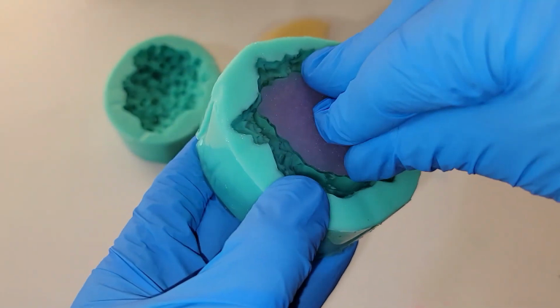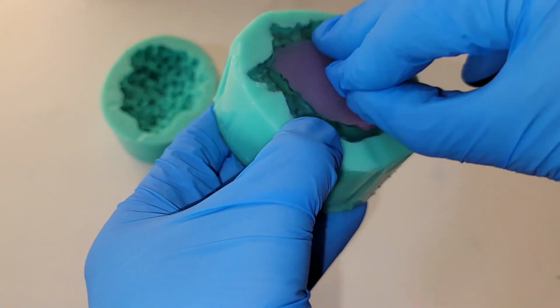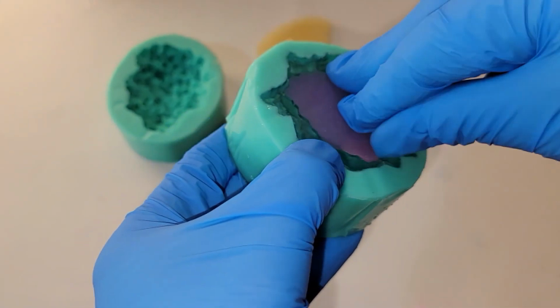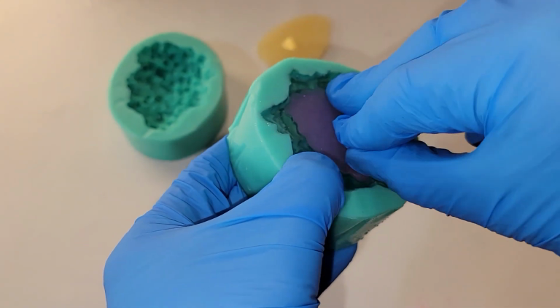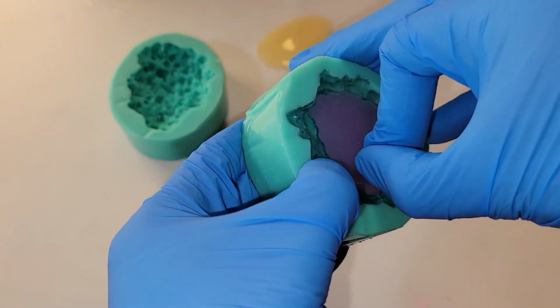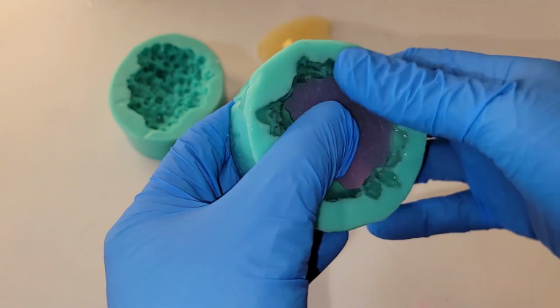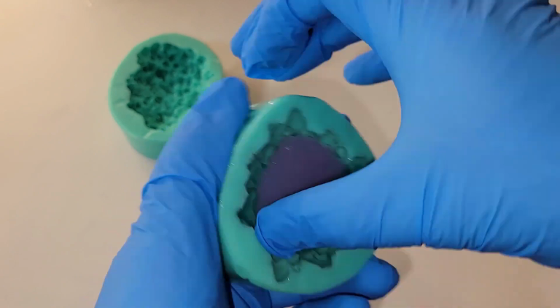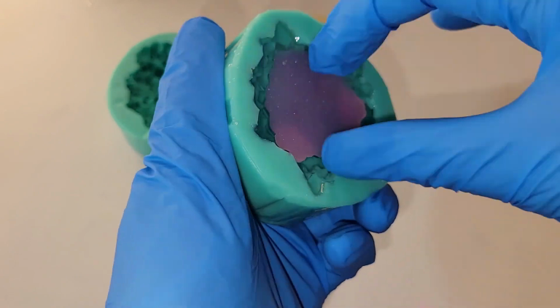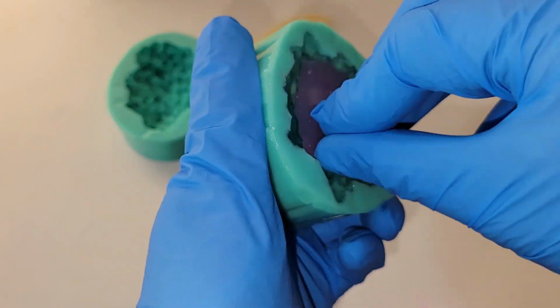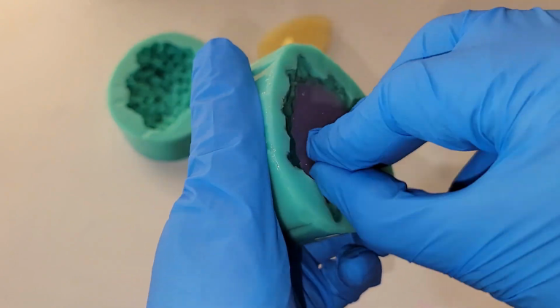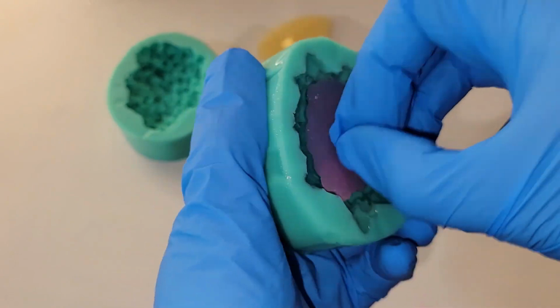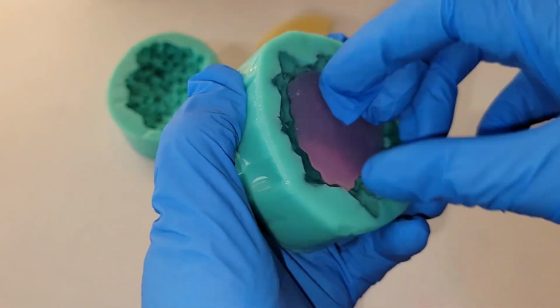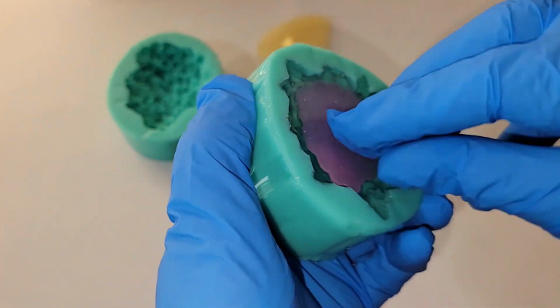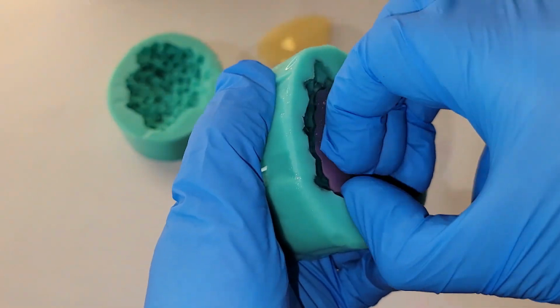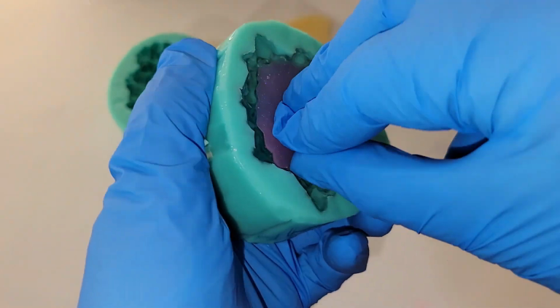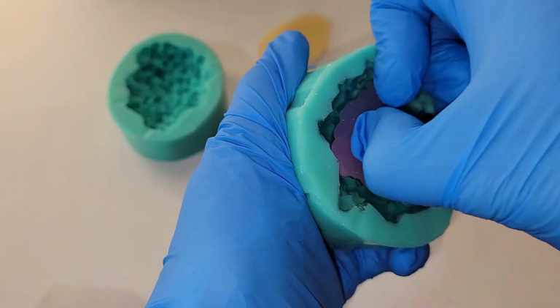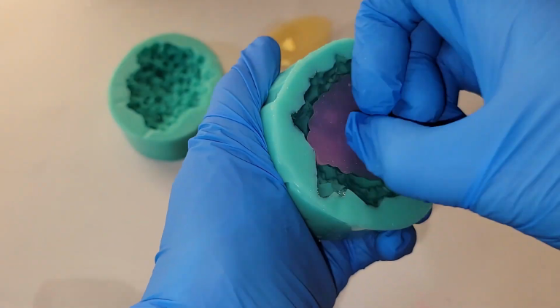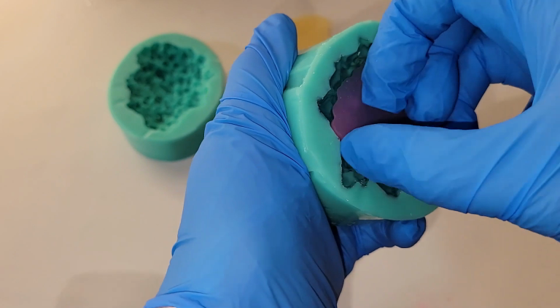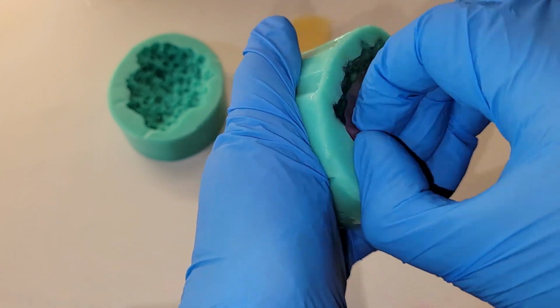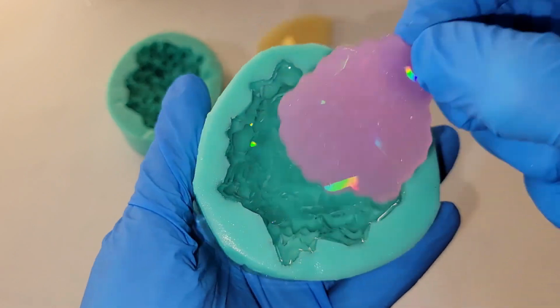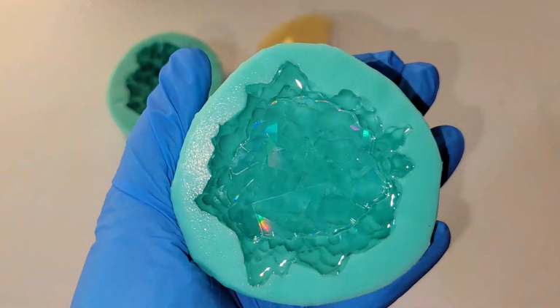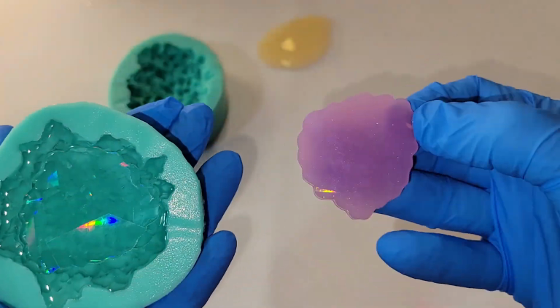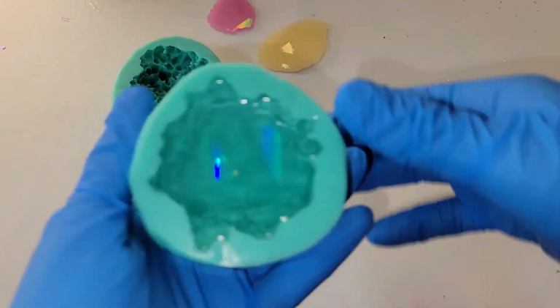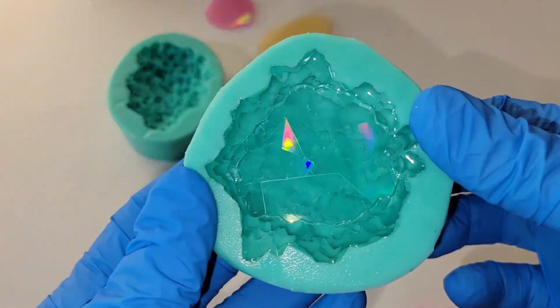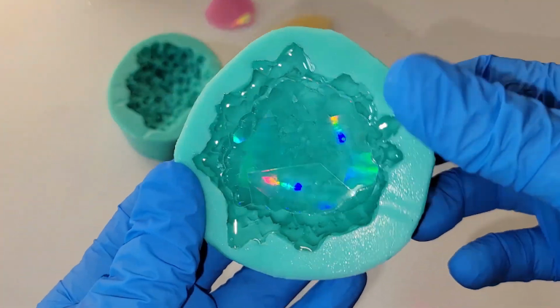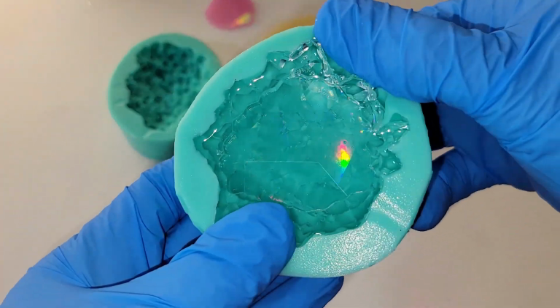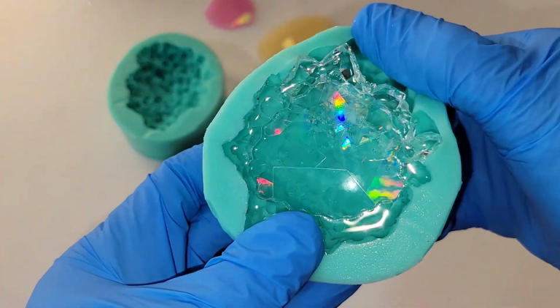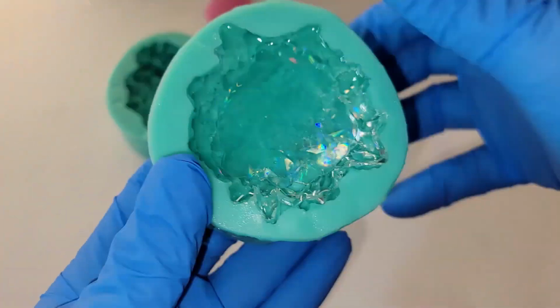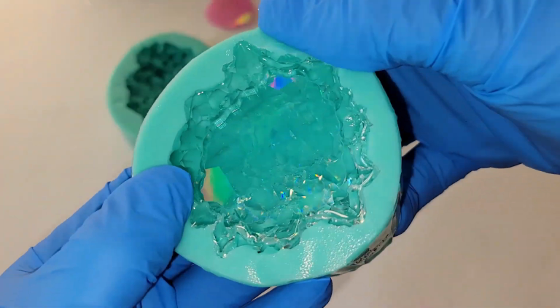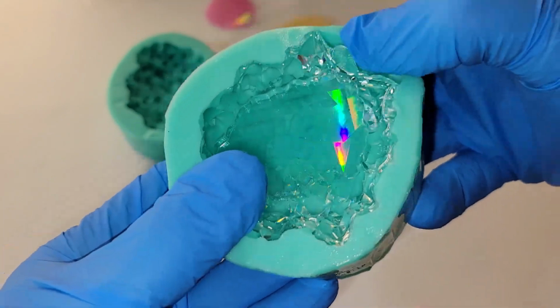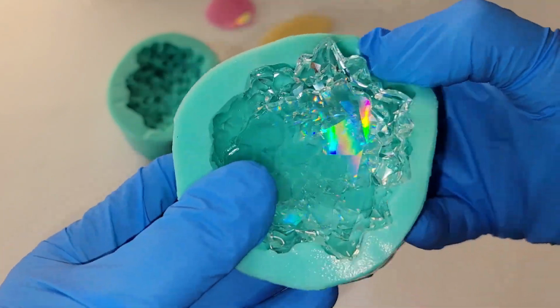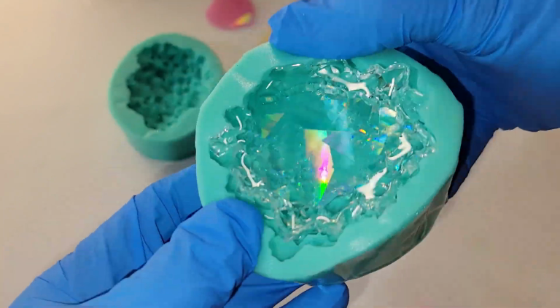Be careful when you place those silicone inserts down on the resin — you can get air bubbles trapped under there. So just very carefully set it down, take your time, and make sure there are no big air bubbles trapped under there.